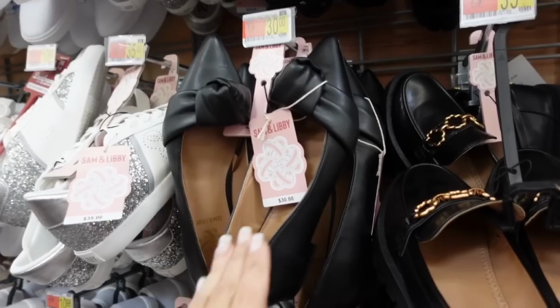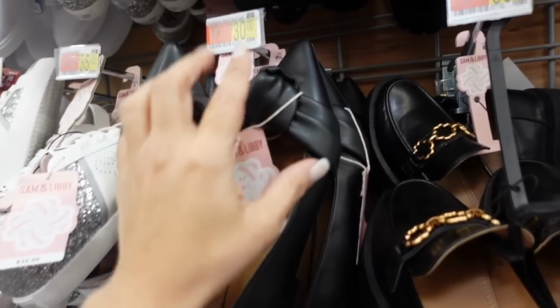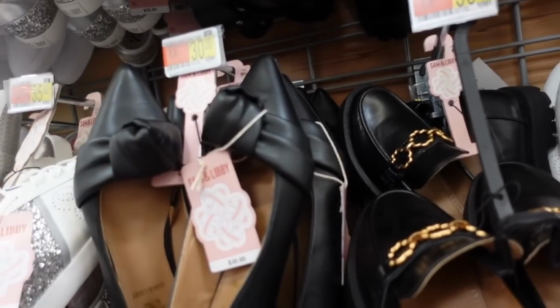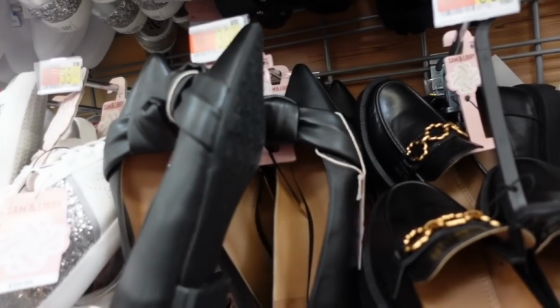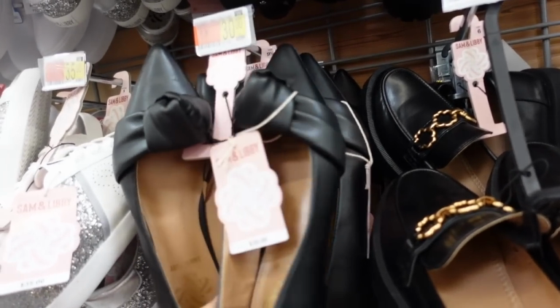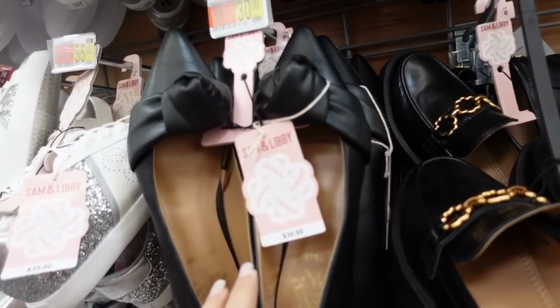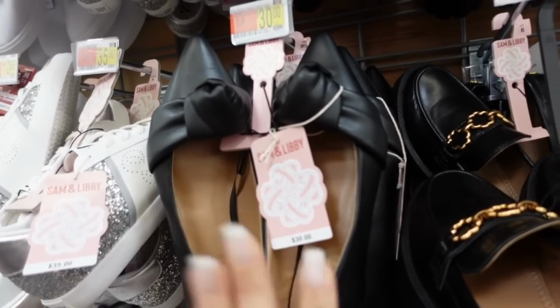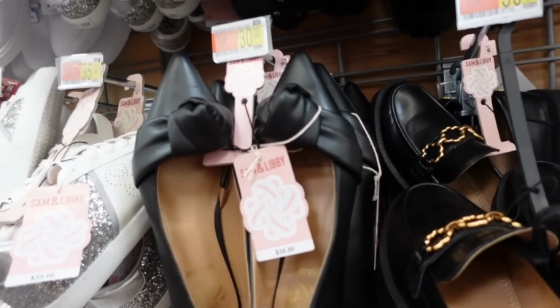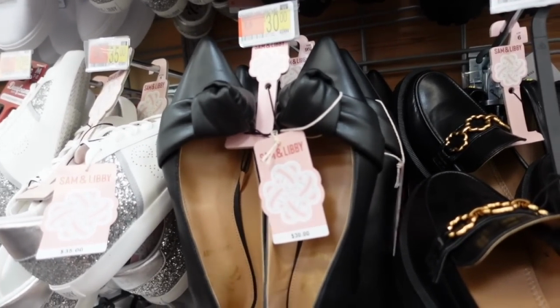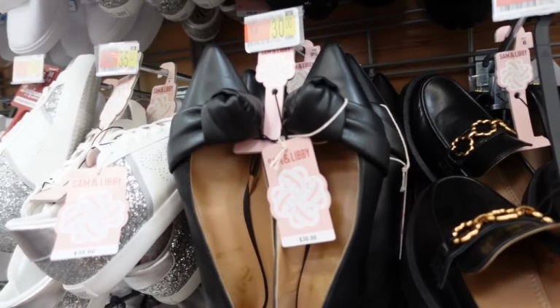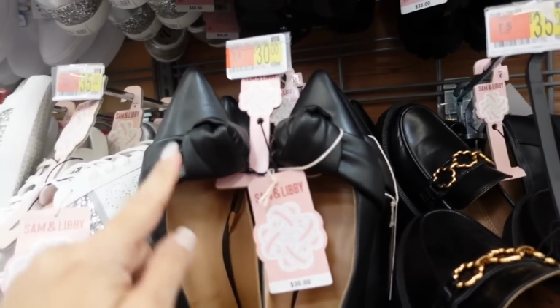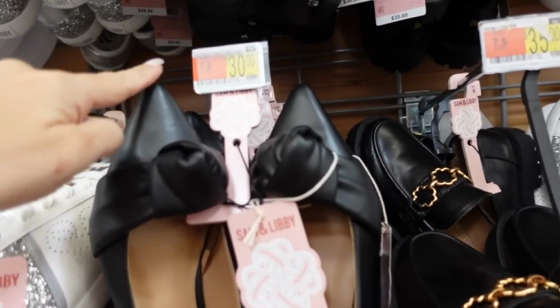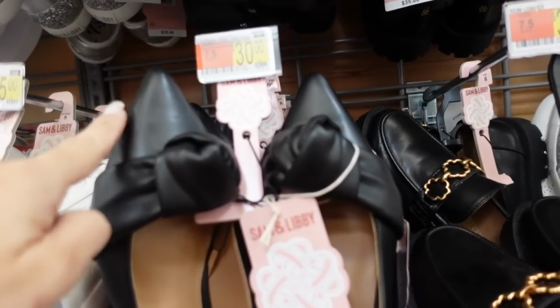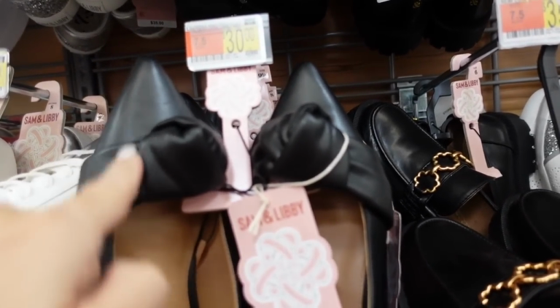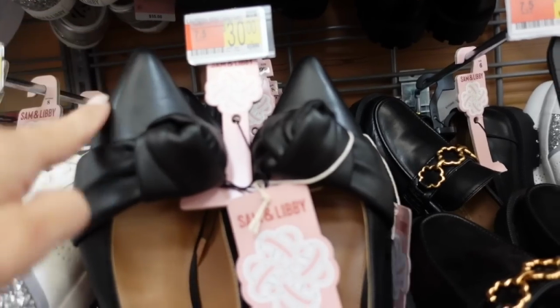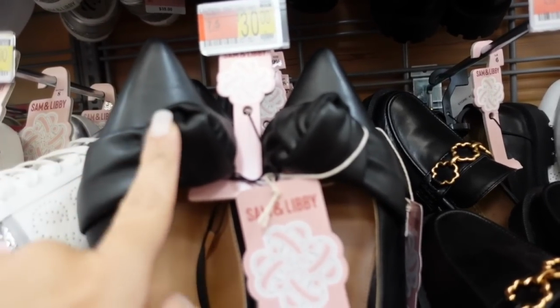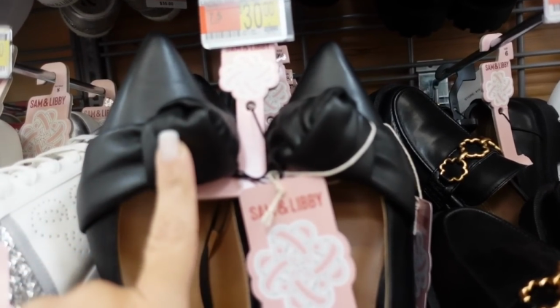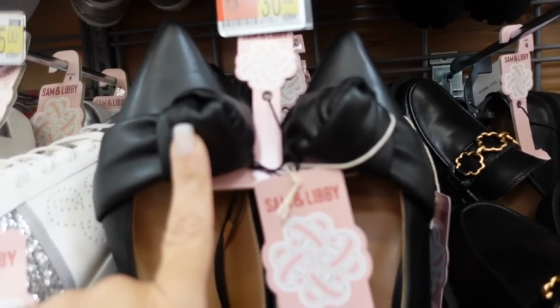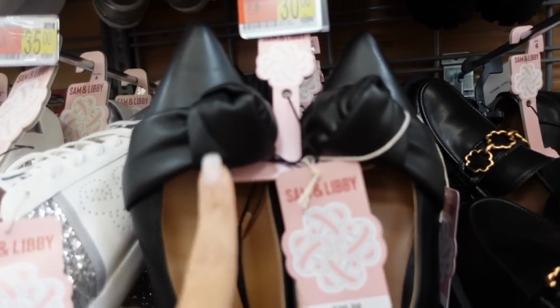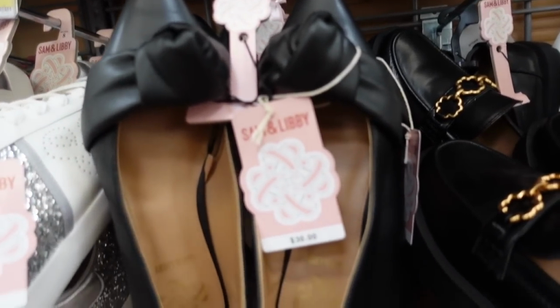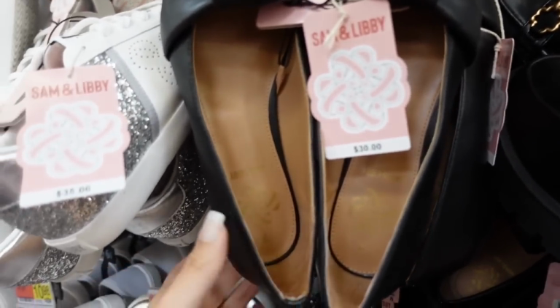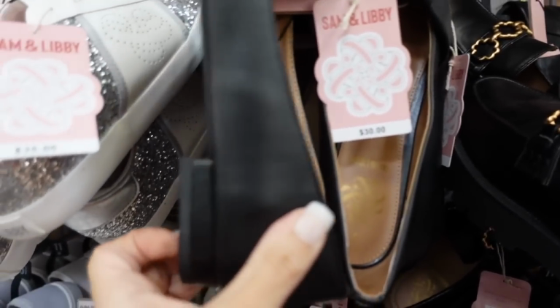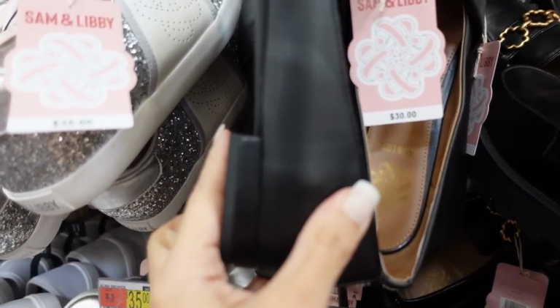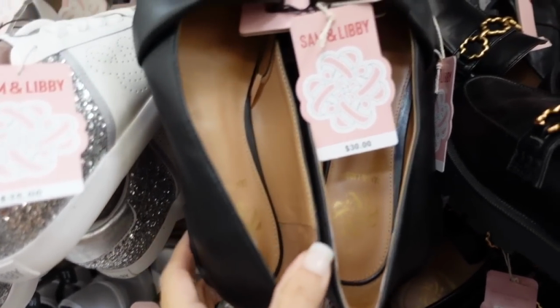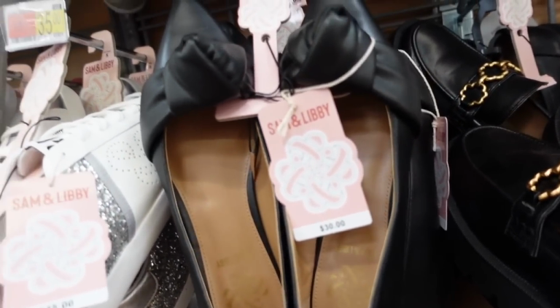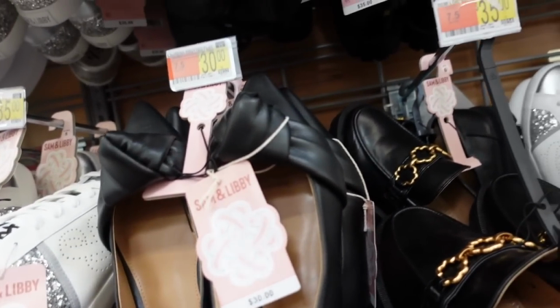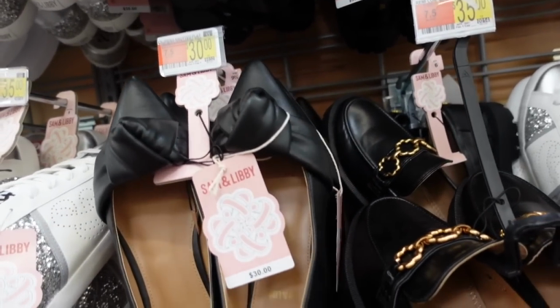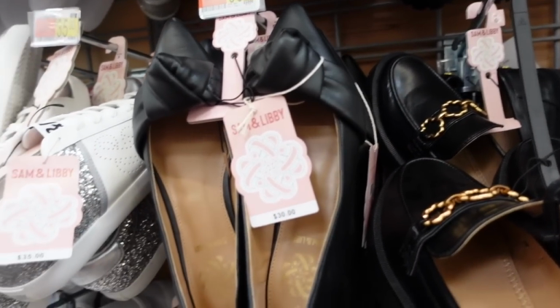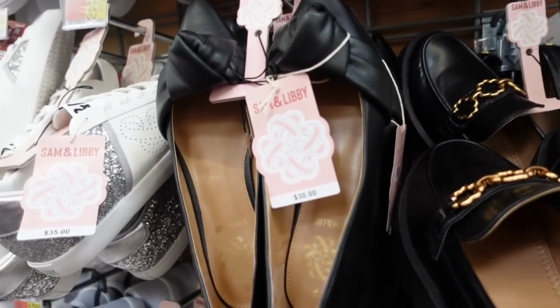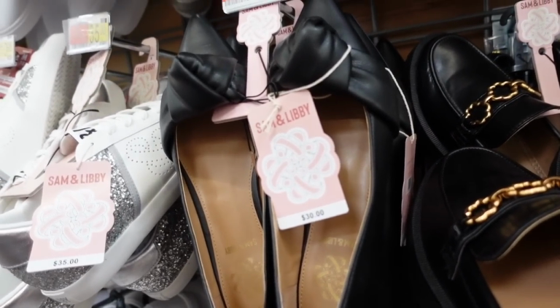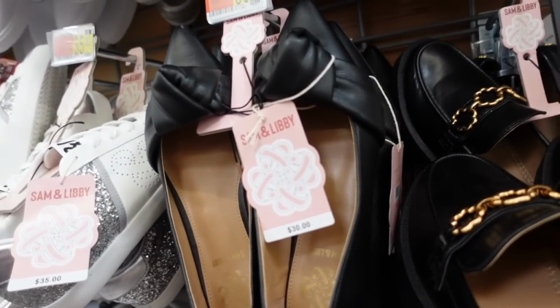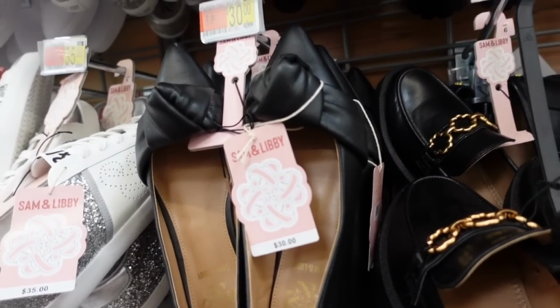These are the pointy-toe little bow flats from Sam and Libby. These did pop up online finally. They have a pointed detail with a little knot on the front, slip-on with just a little bit of heel. They're $30, and I think they also have them in blue online.